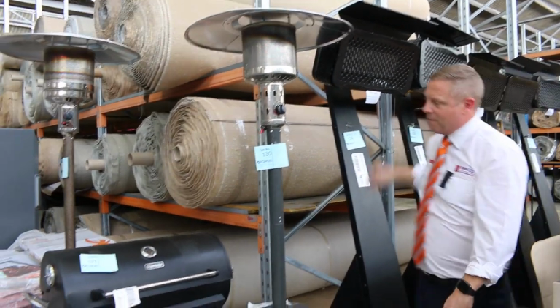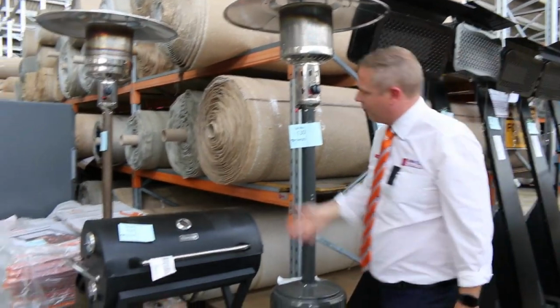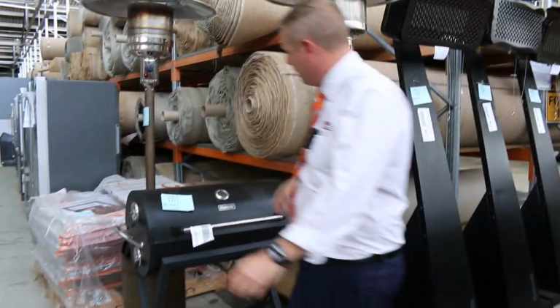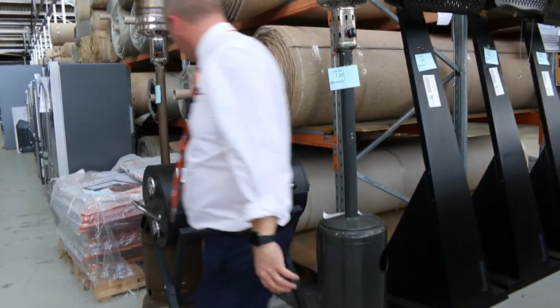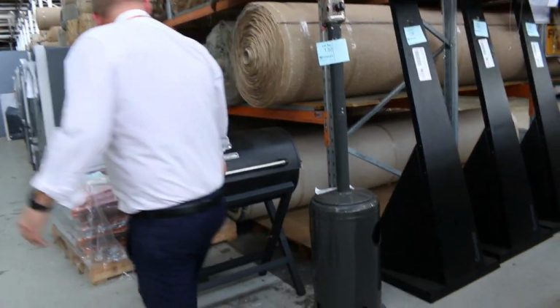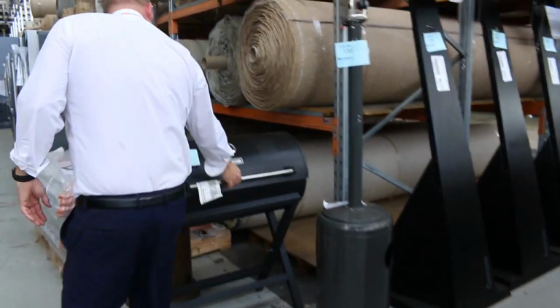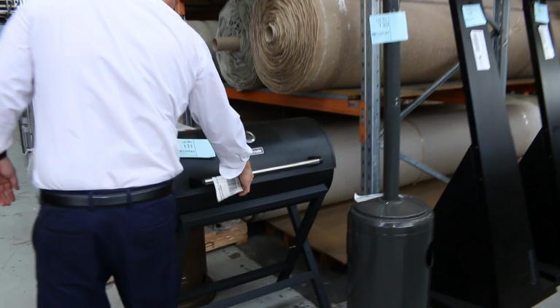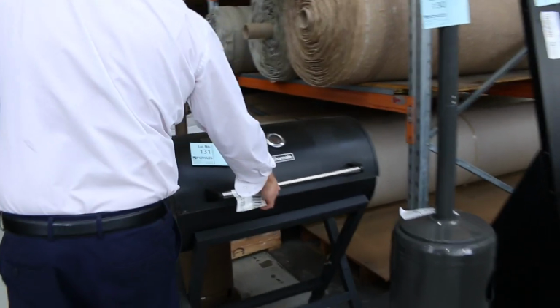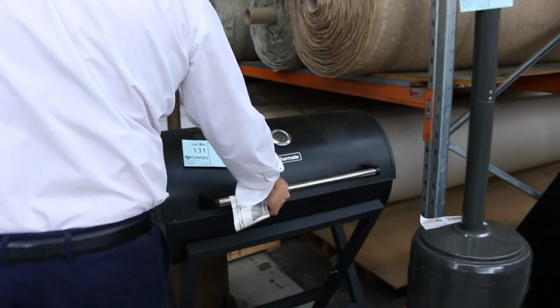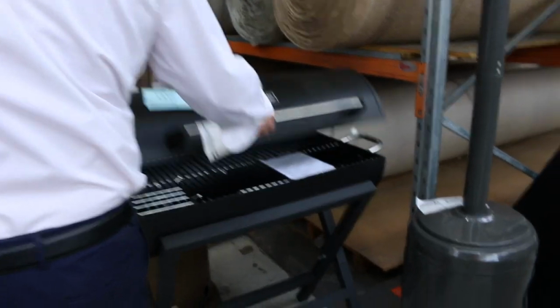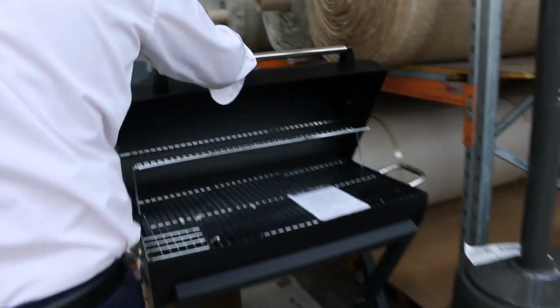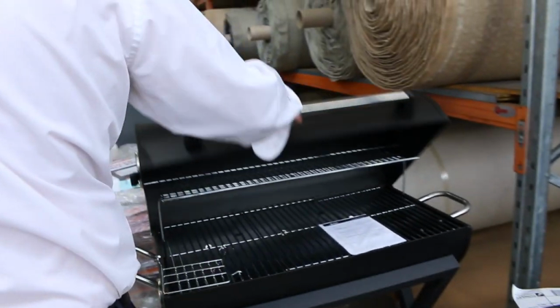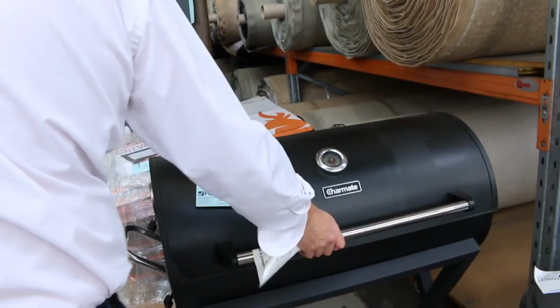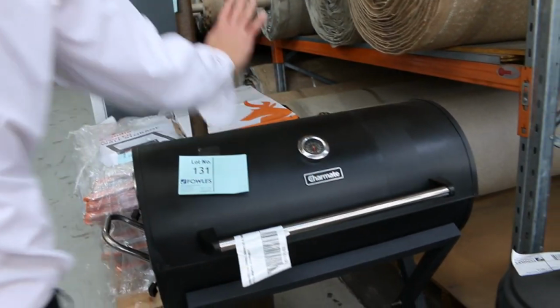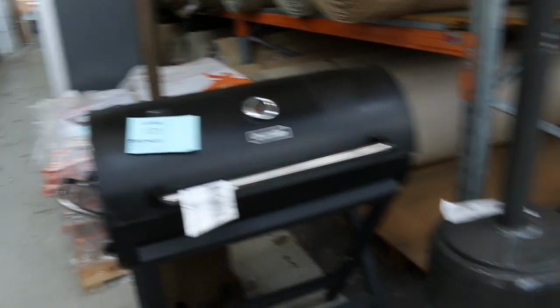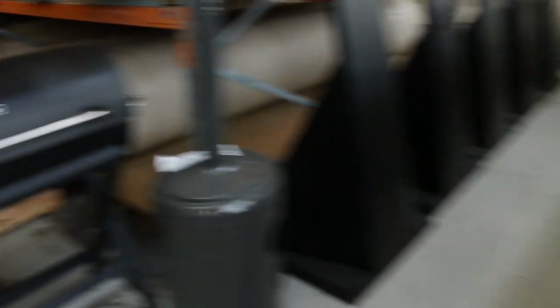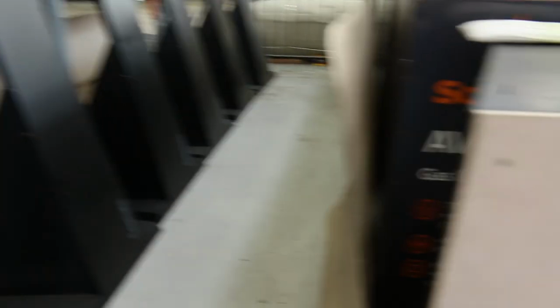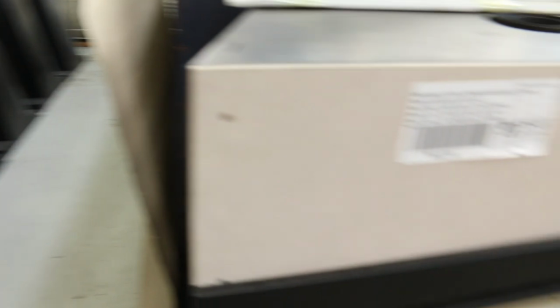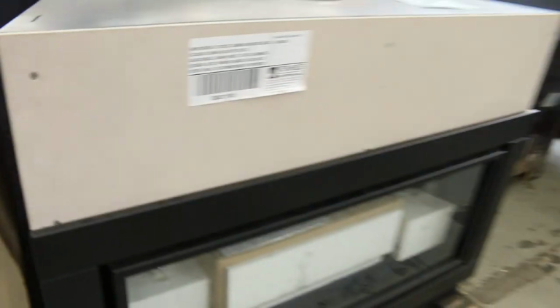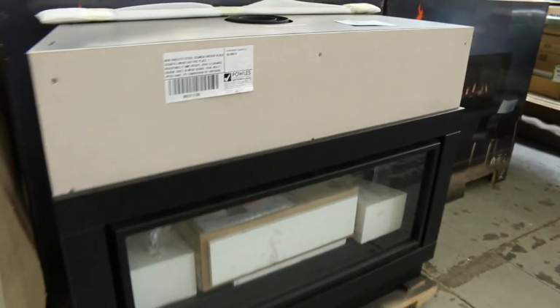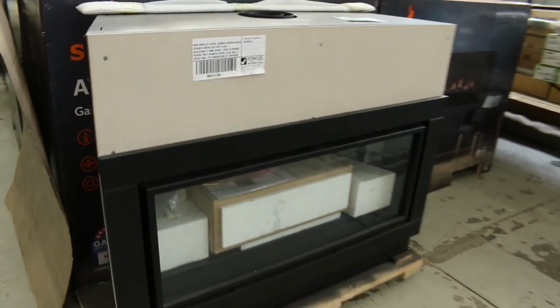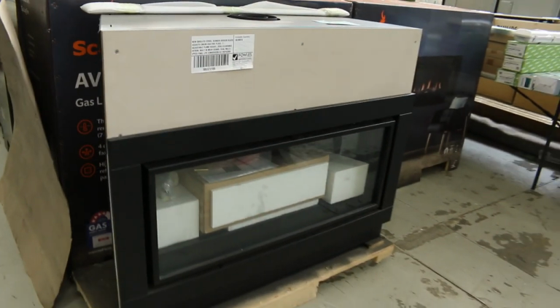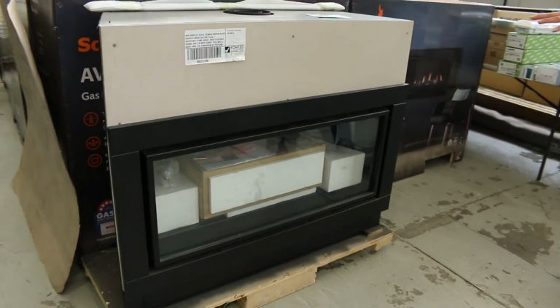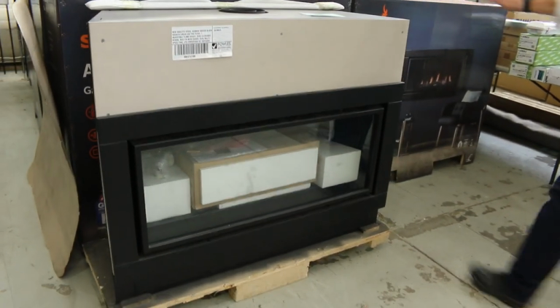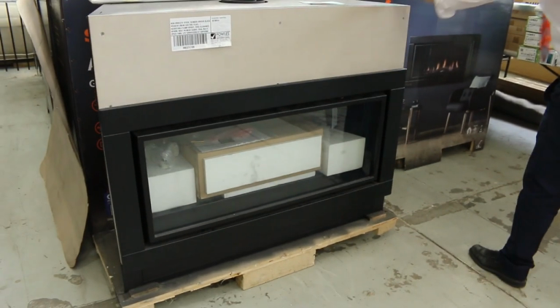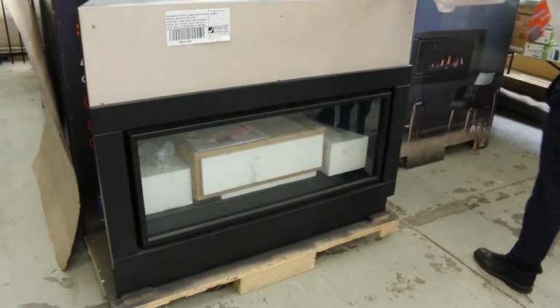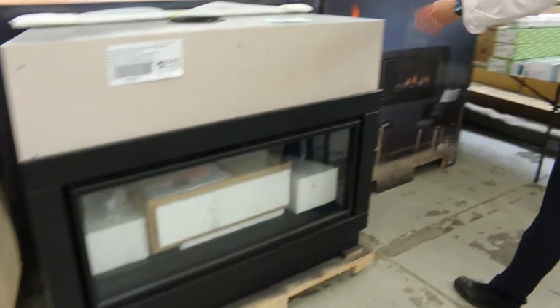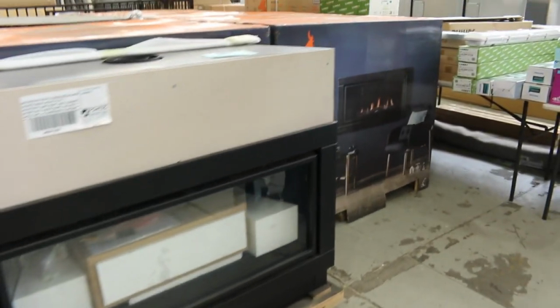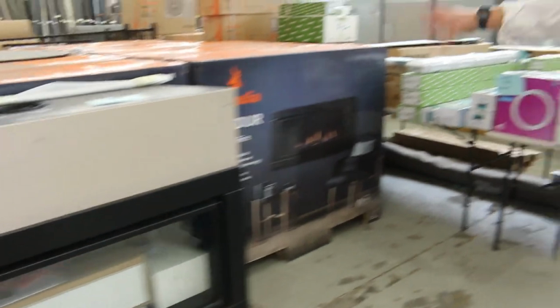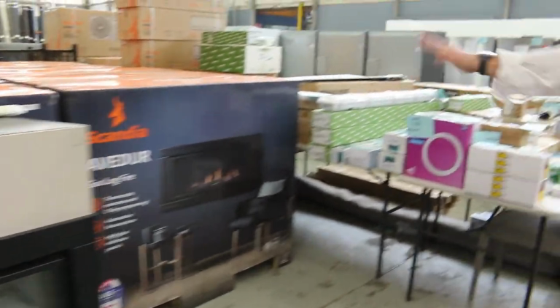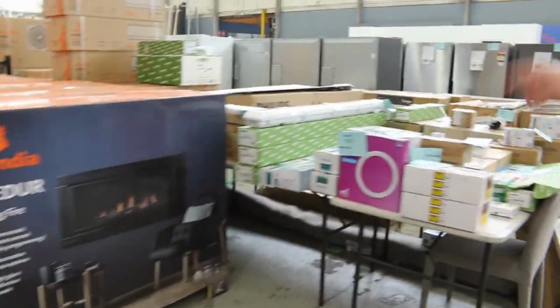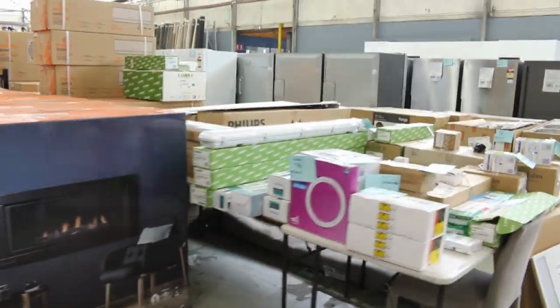Looks like there's a barrel barbecue and smoker there as well — probably a couple of hundred dollars on that, maybe less, maybe $150. Still got a few of the gas log fires there — you're sort of mid-$1,000 mark there, about $1,400.